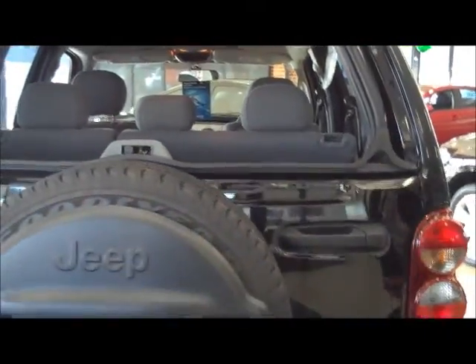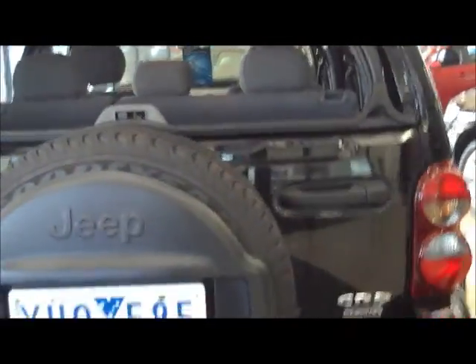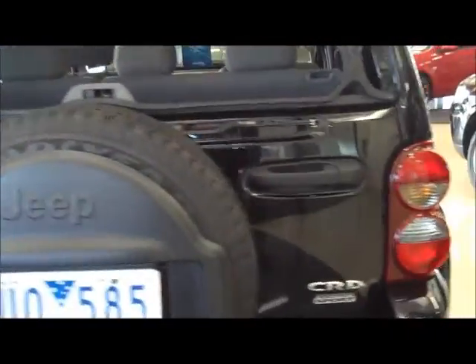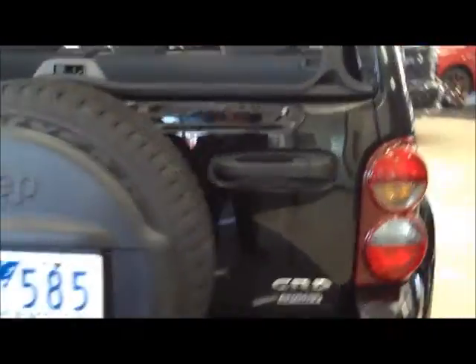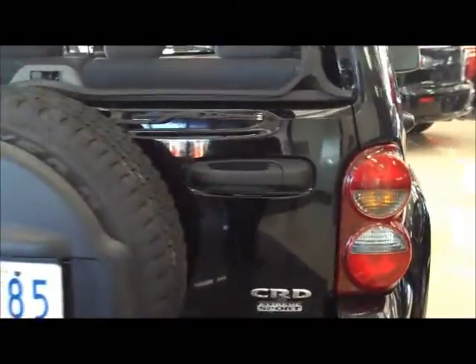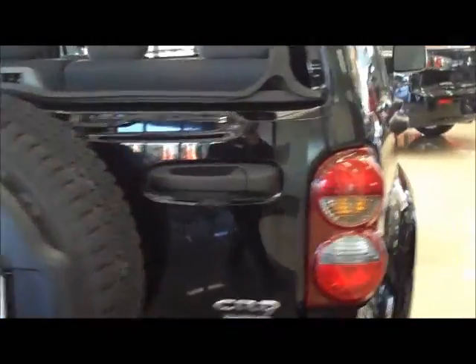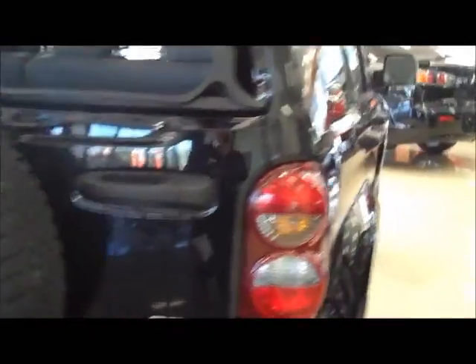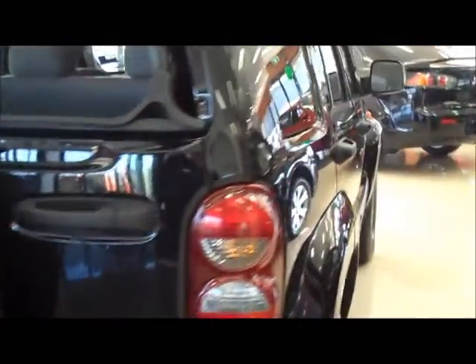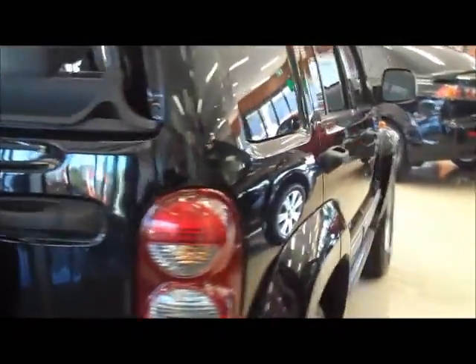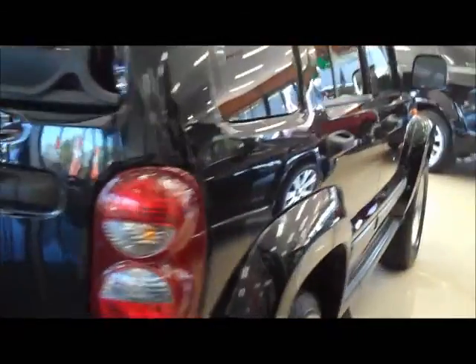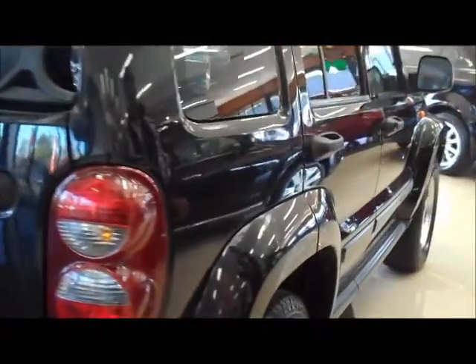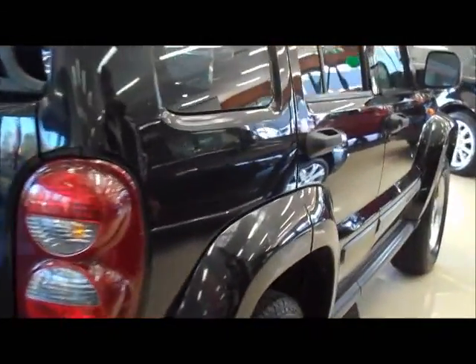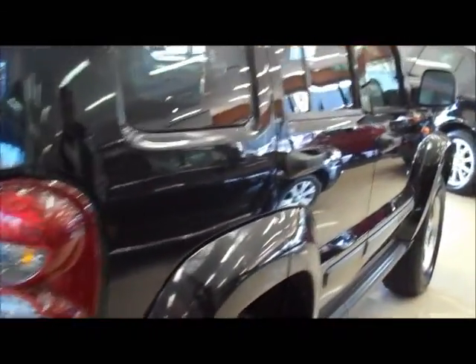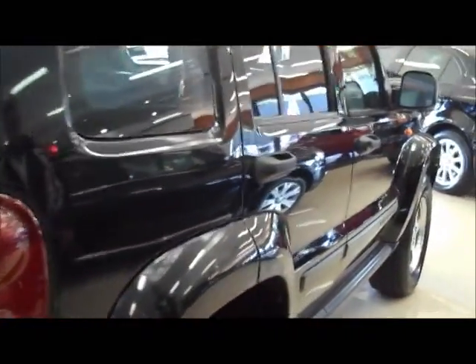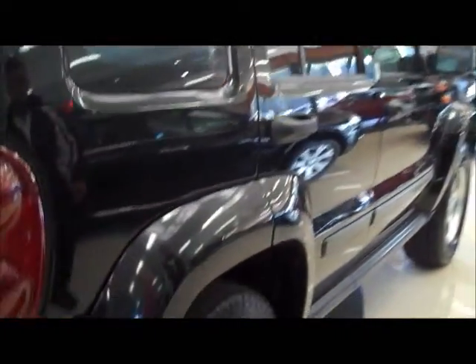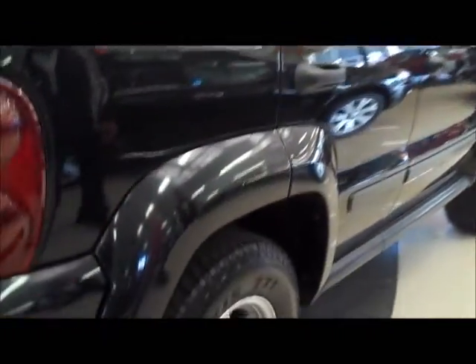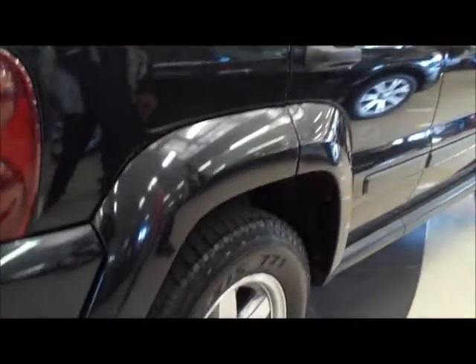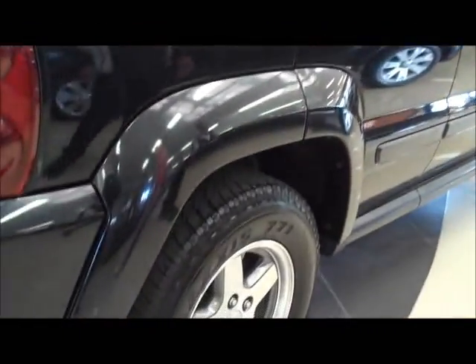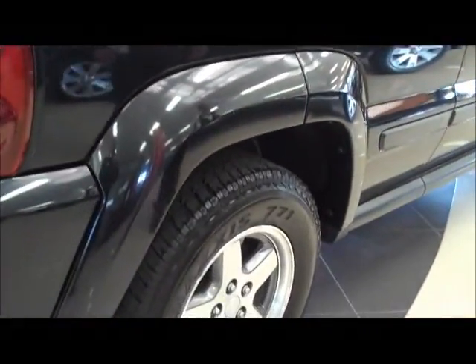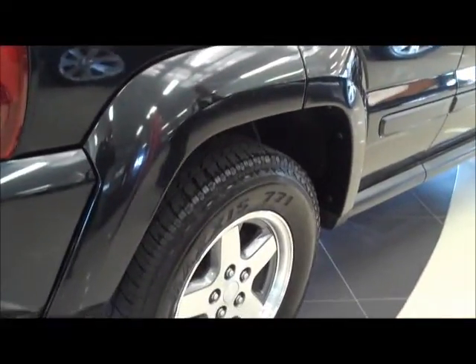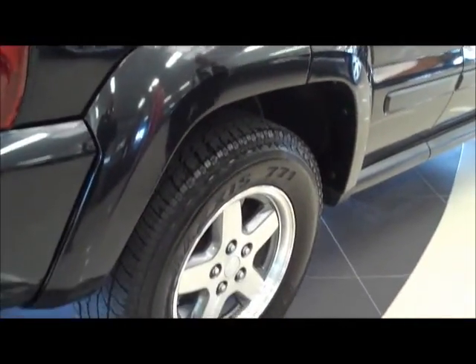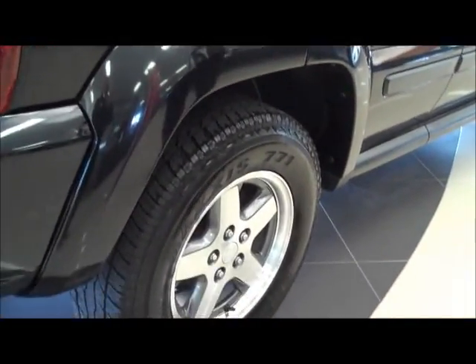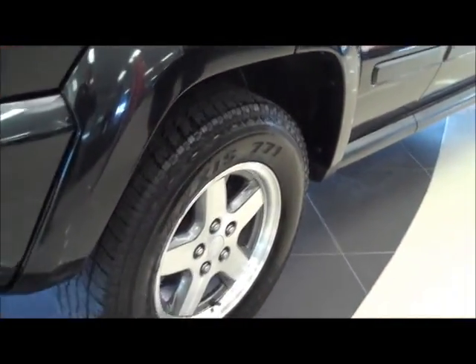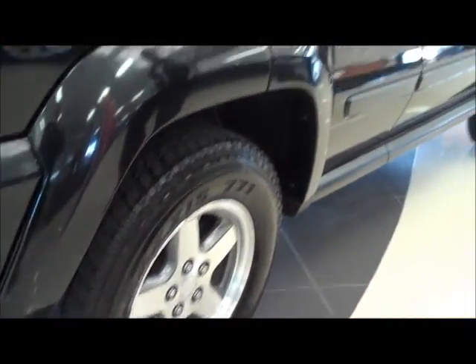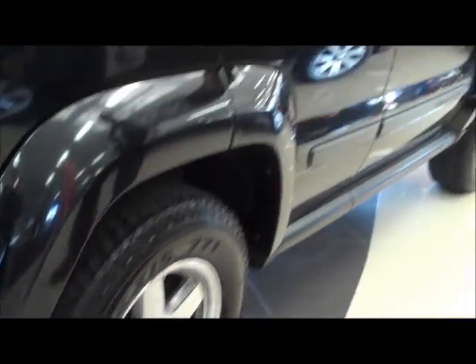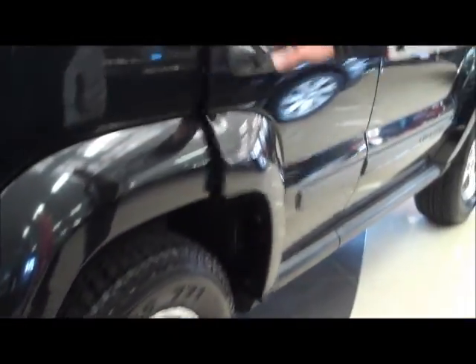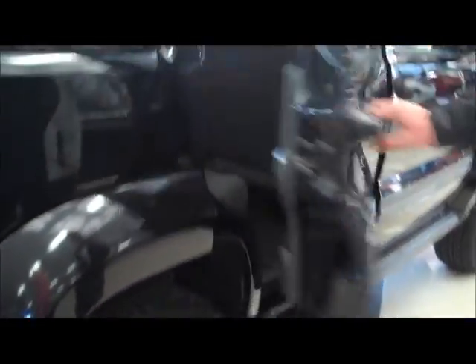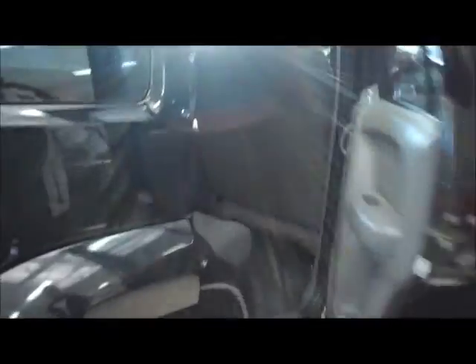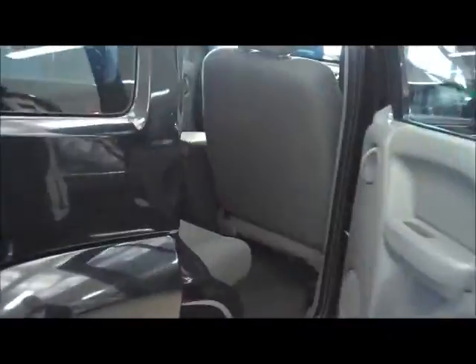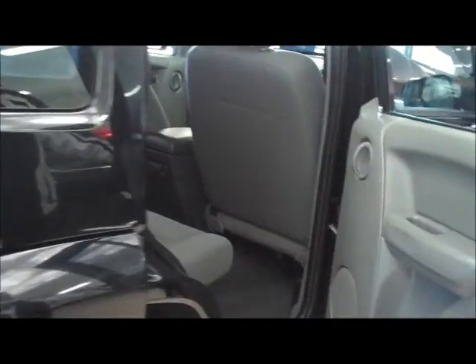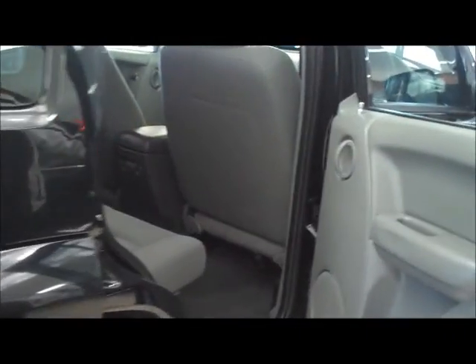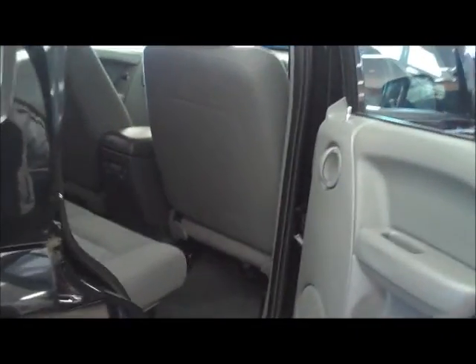Moving around to the other side of the vehicle, once again unmarked alloys in beautiful condition. The rear section of the car is quite roomy.